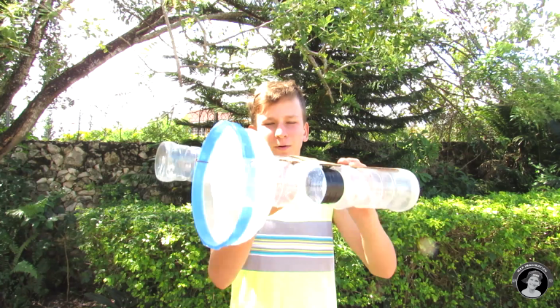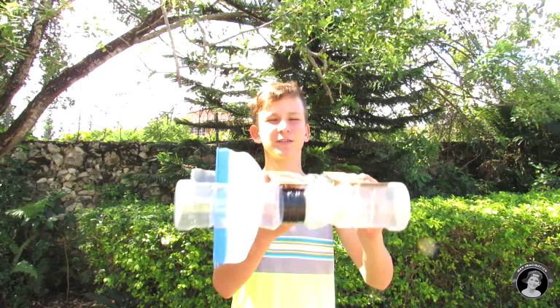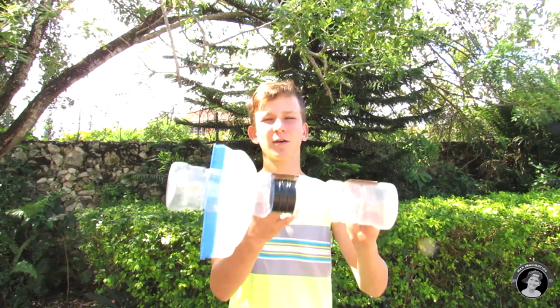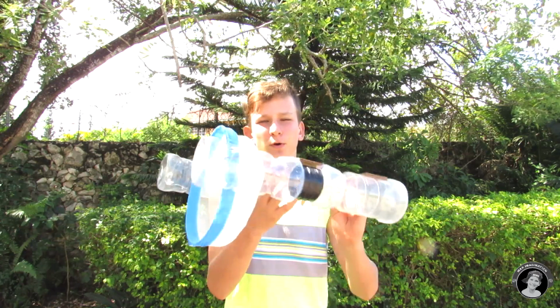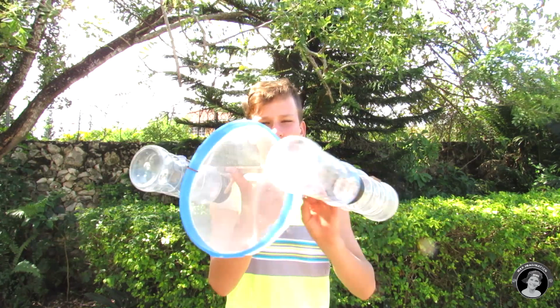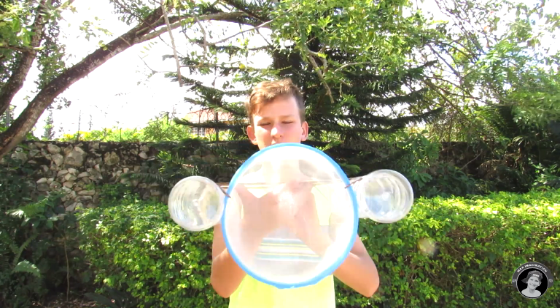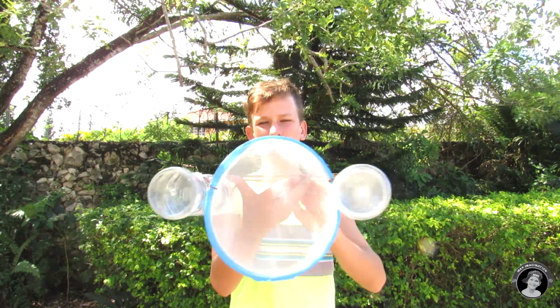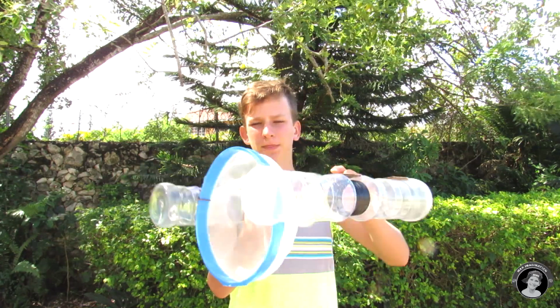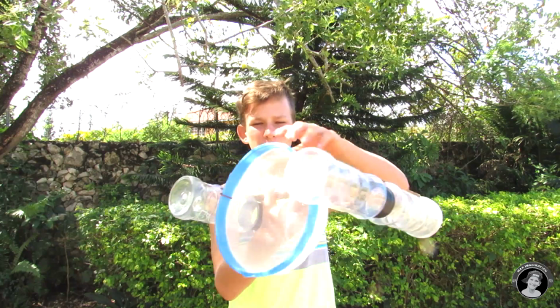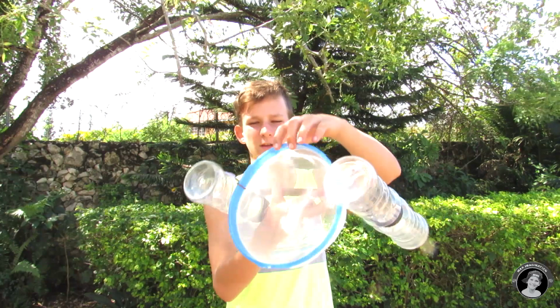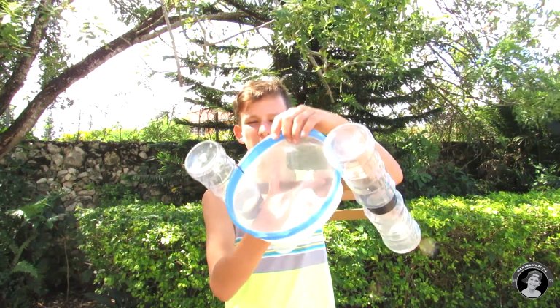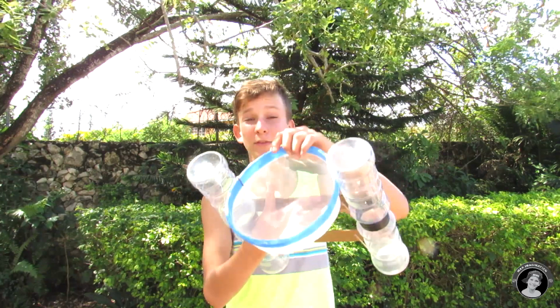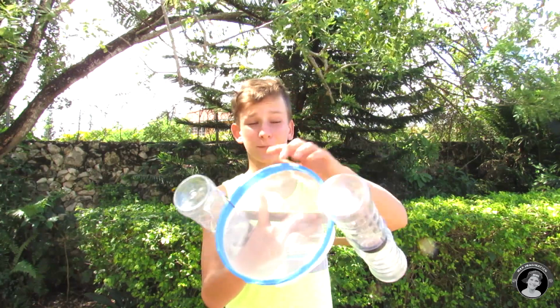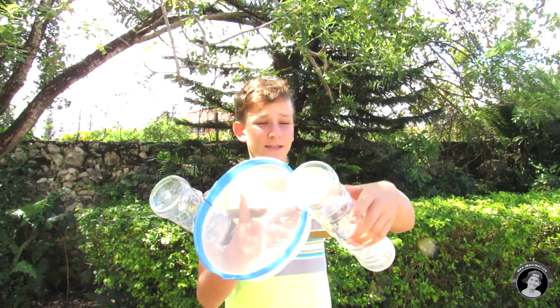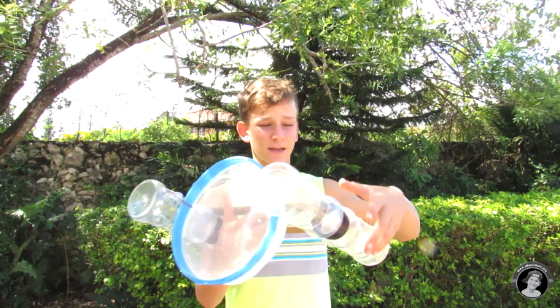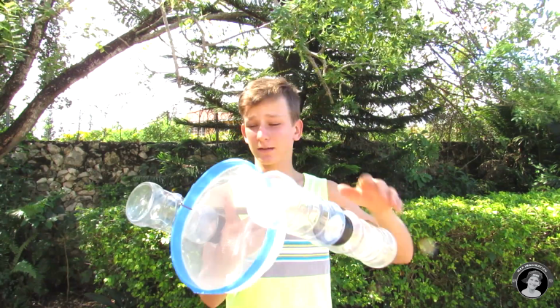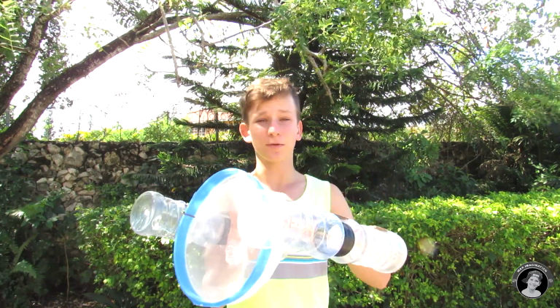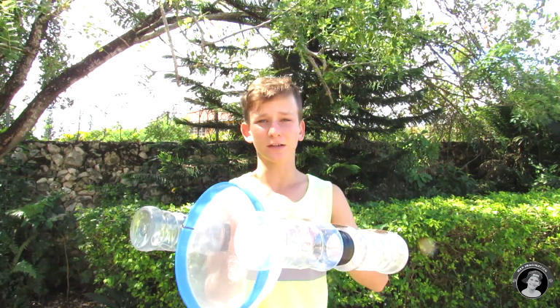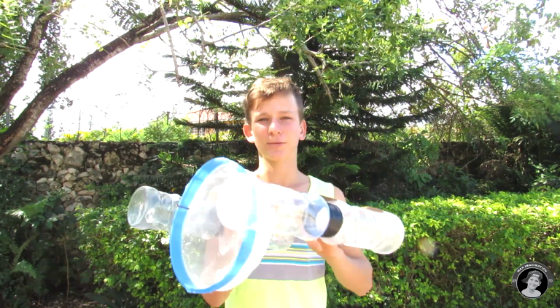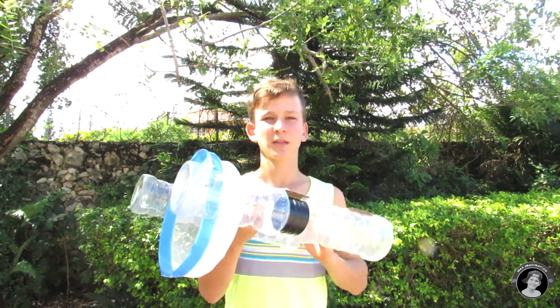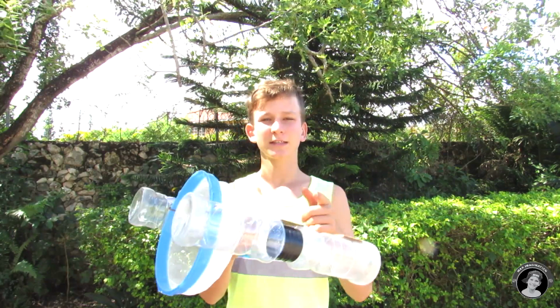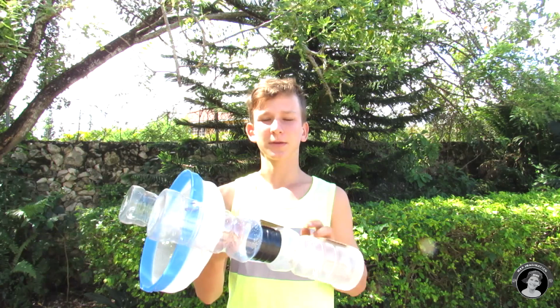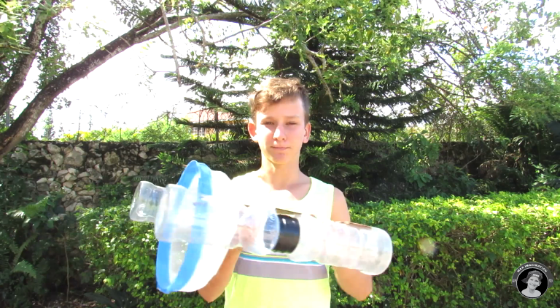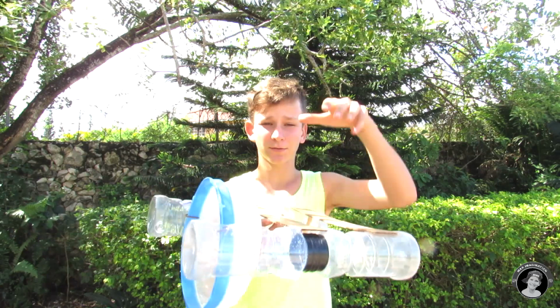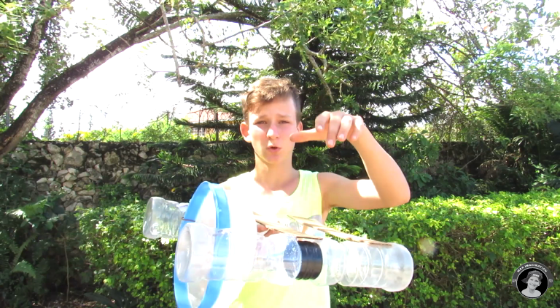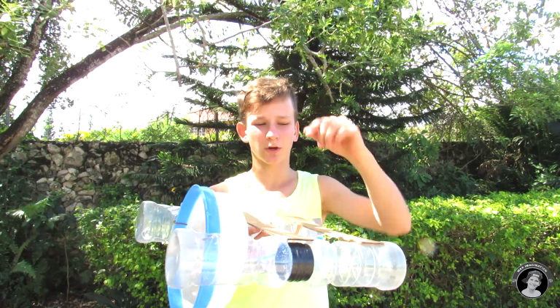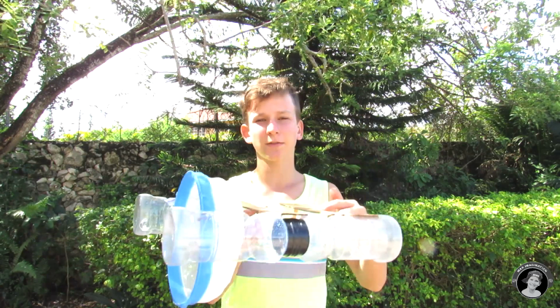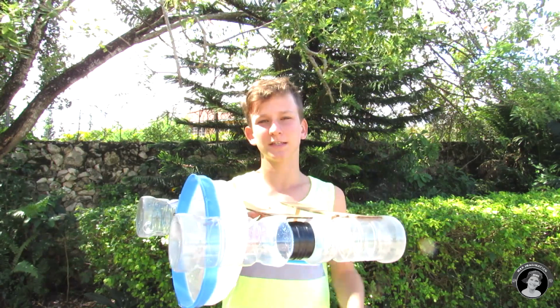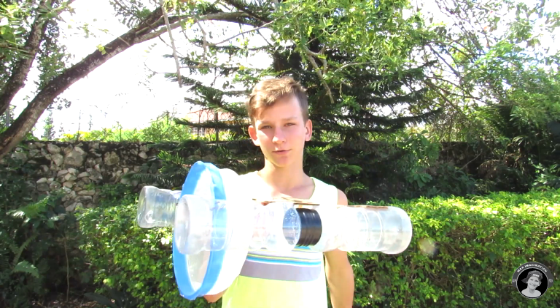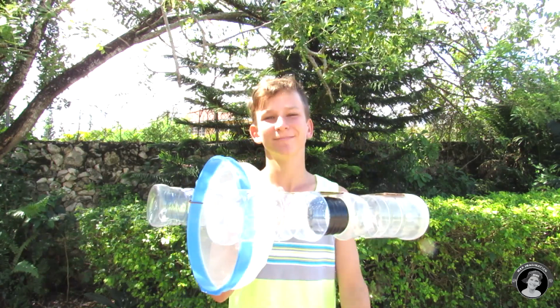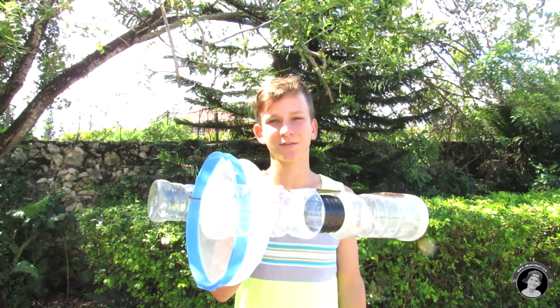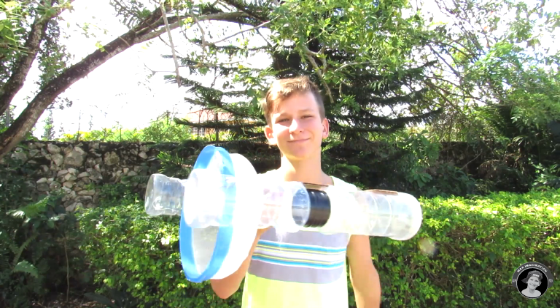Alright, so this is how the boat looks like so far. As you can see, you already have the net in place and everything else. The next step is to mount the solar panels on and the DC motors — let's do that.